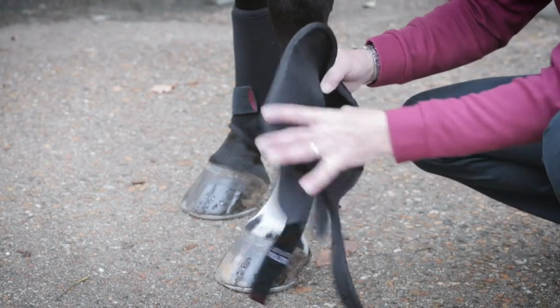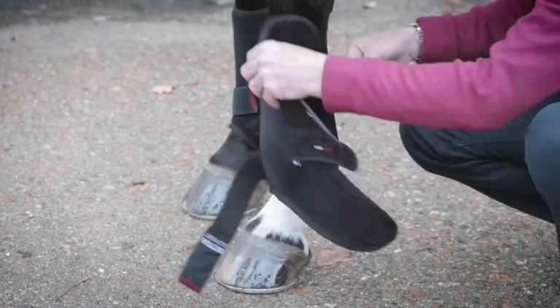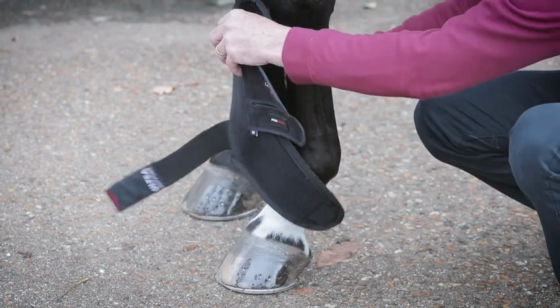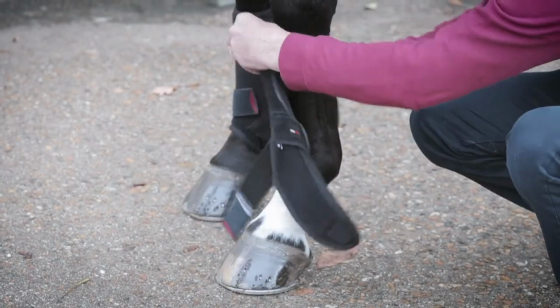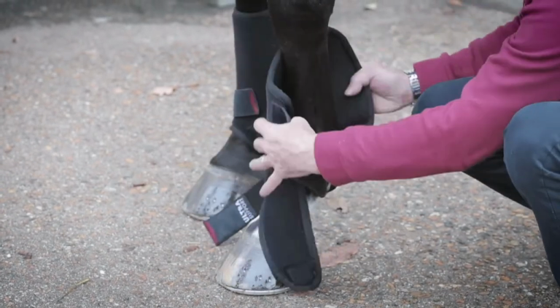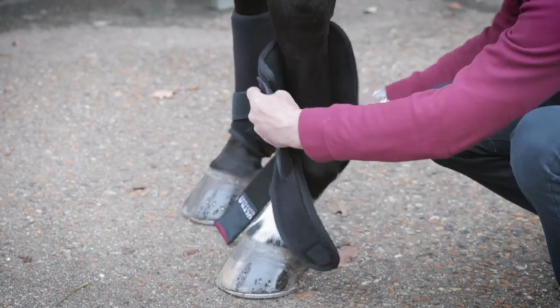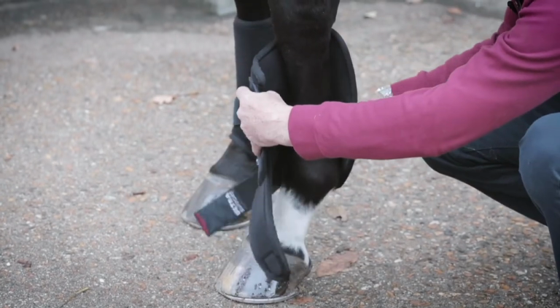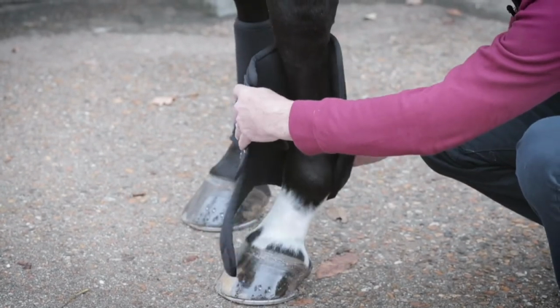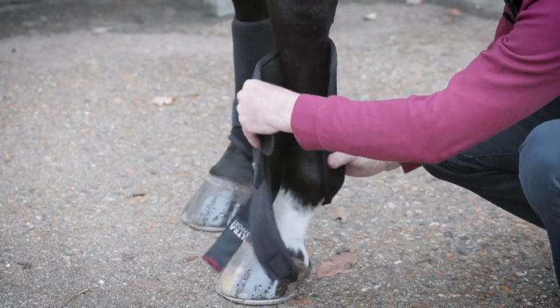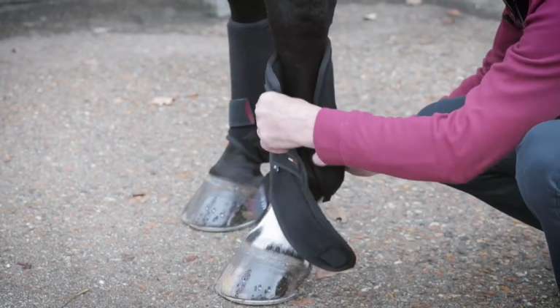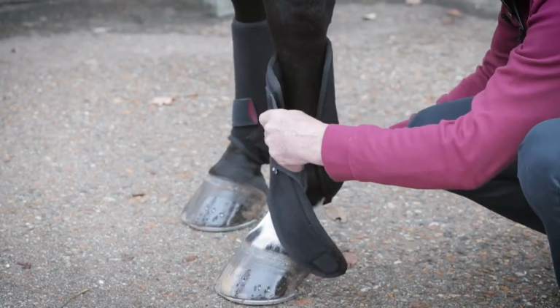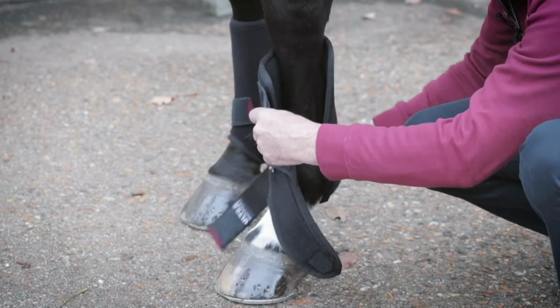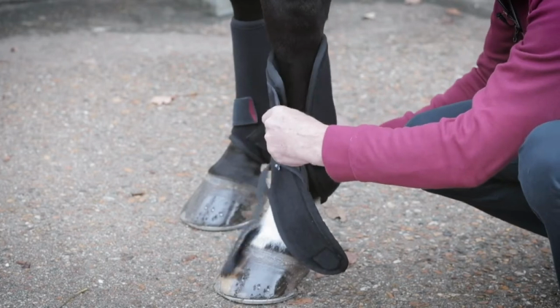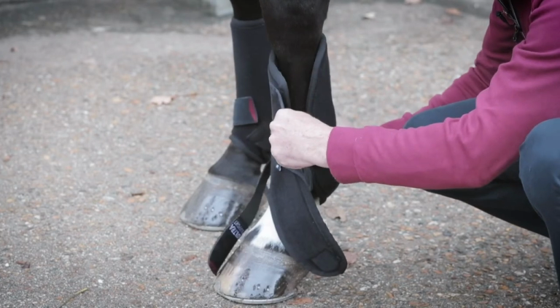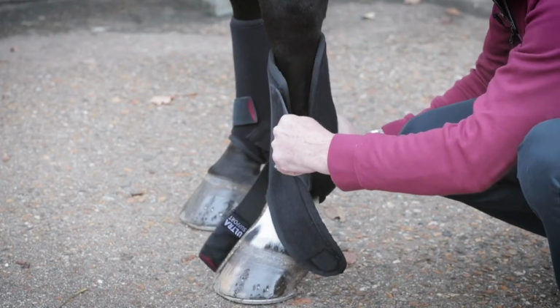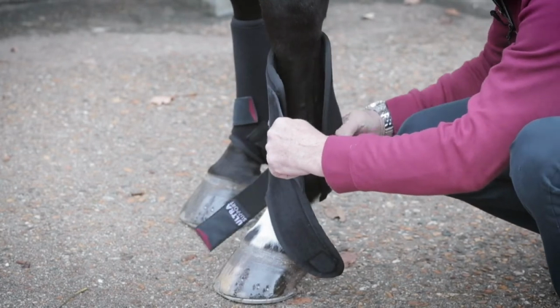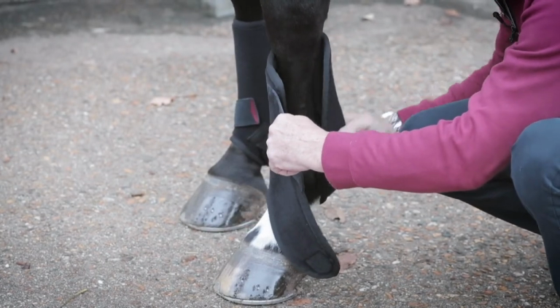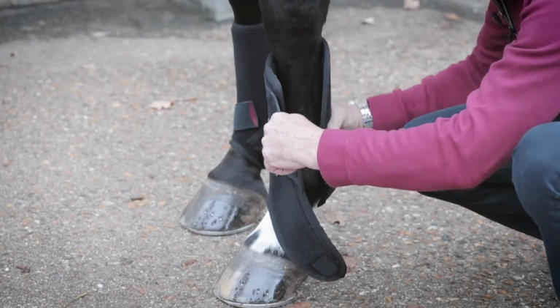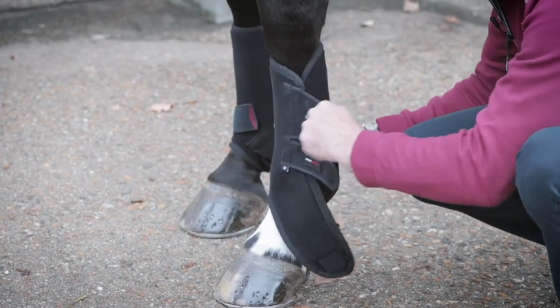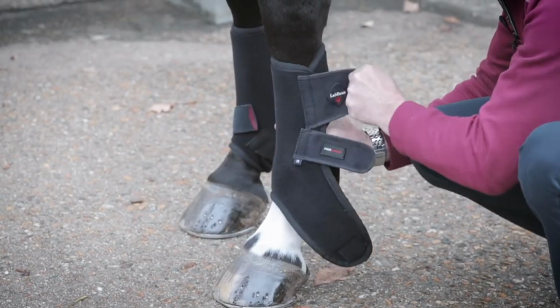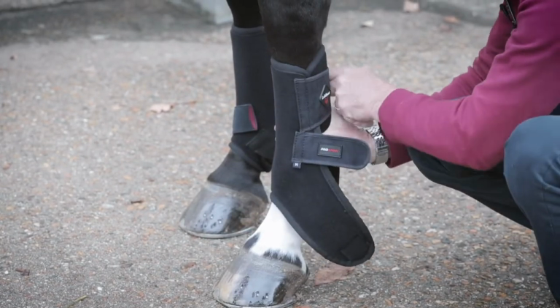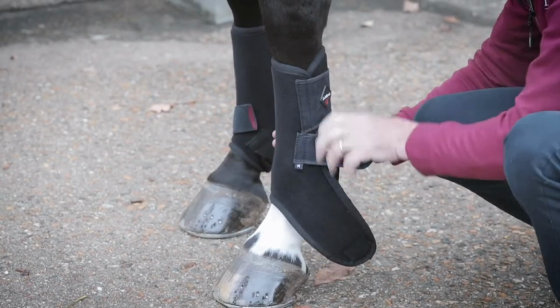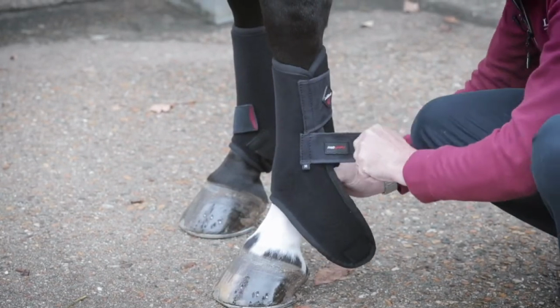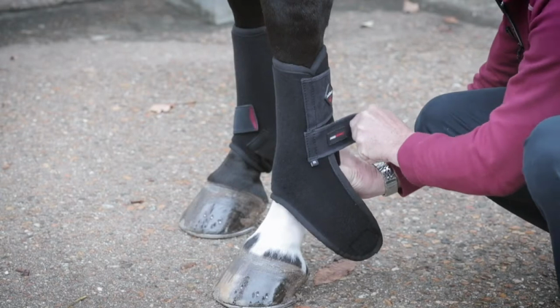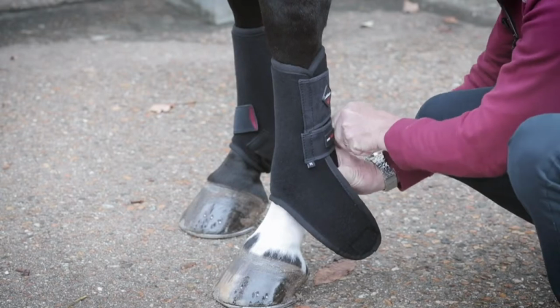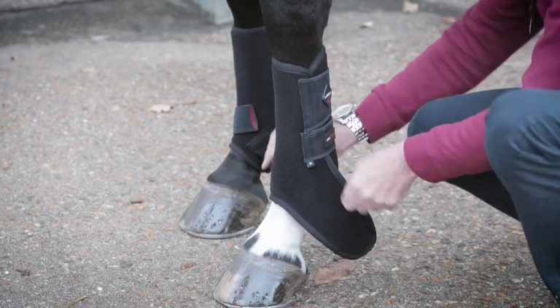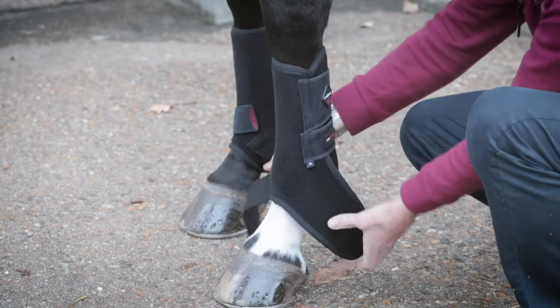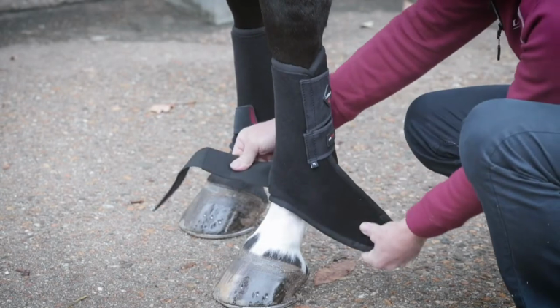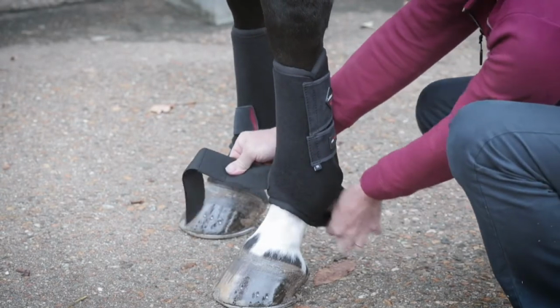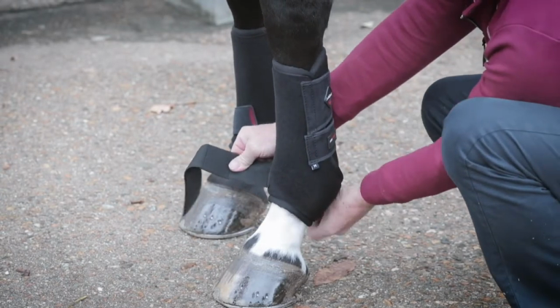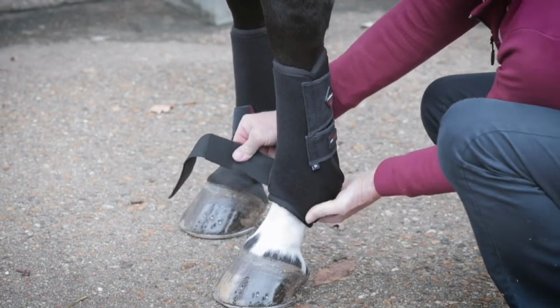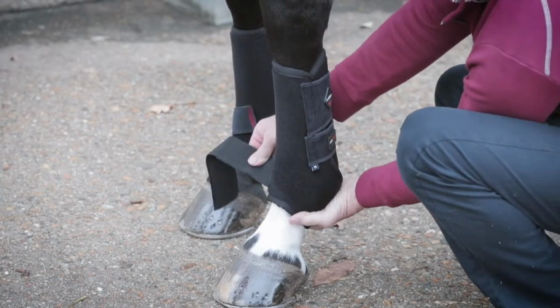When placing the boot on the leg, always locate the base around the joint because that's a good starting point. Then top strap, middle strap and the bottom joint support strap.